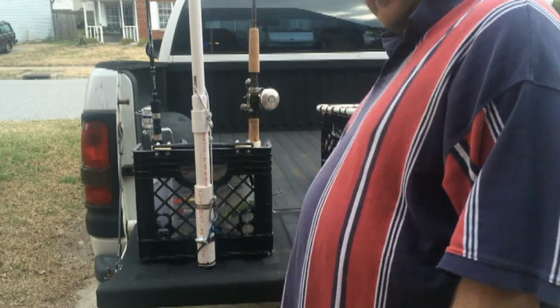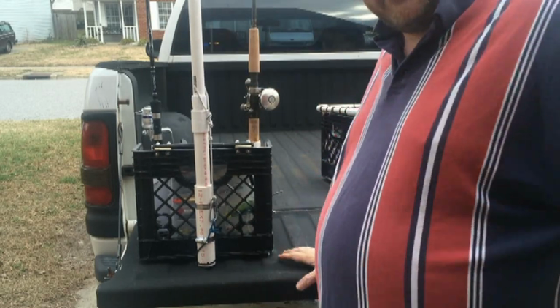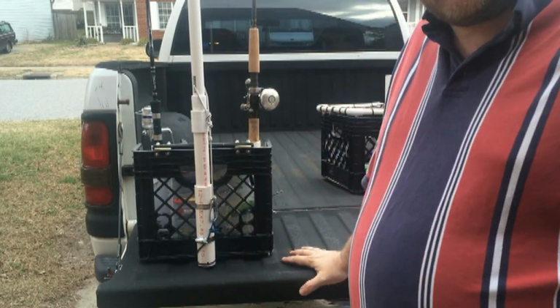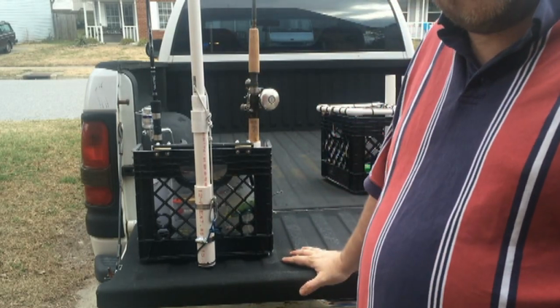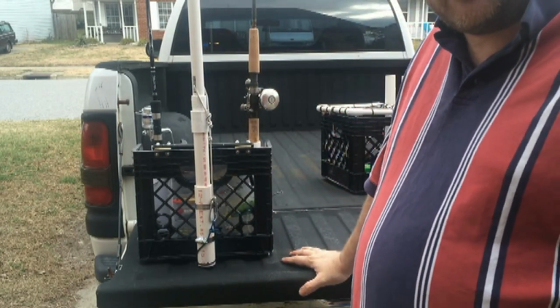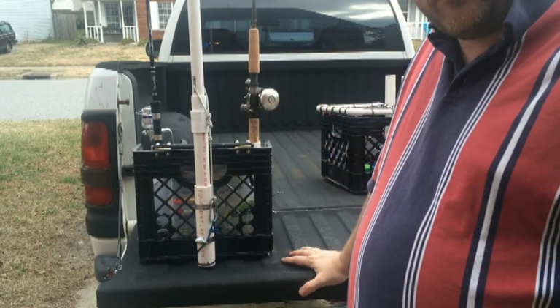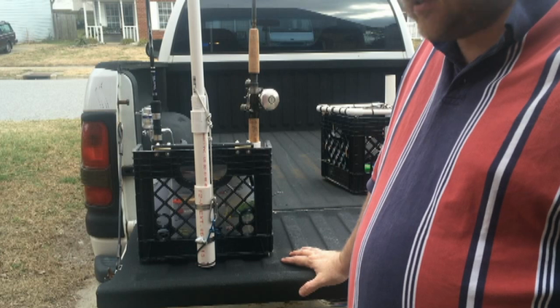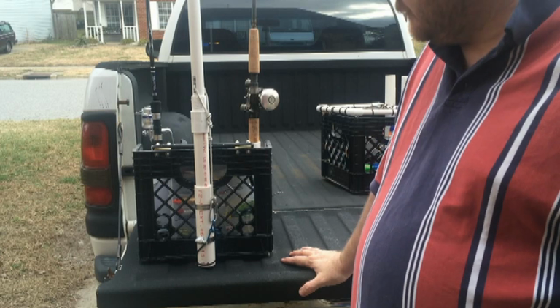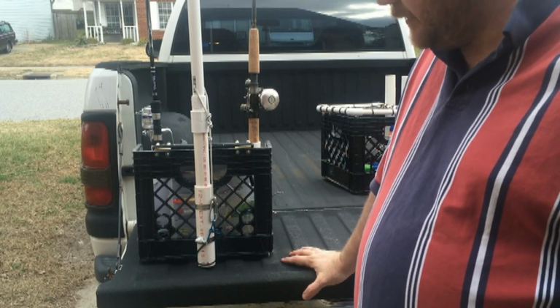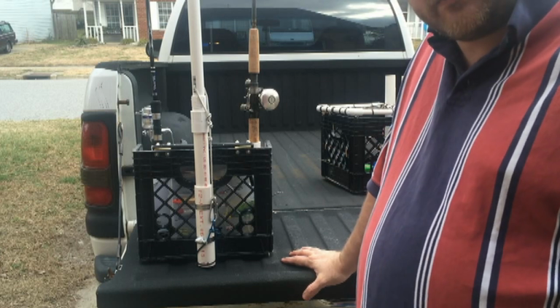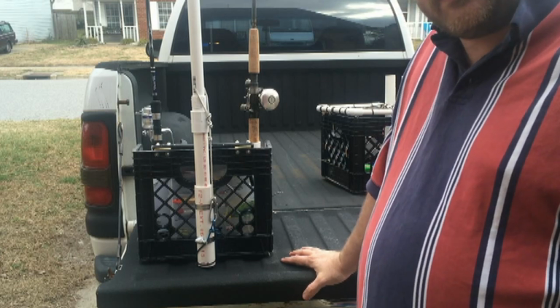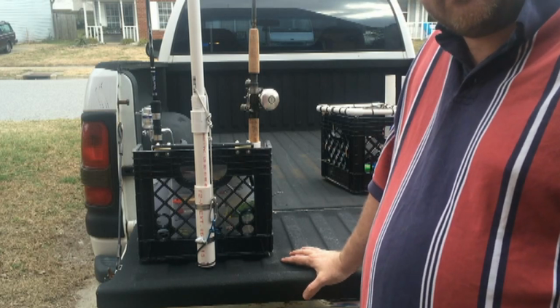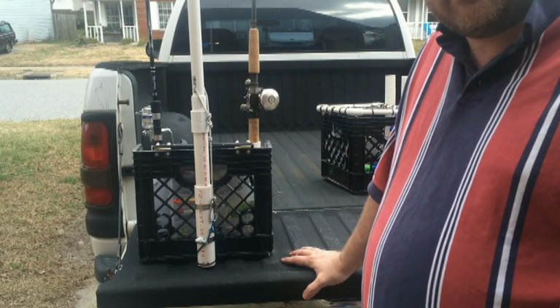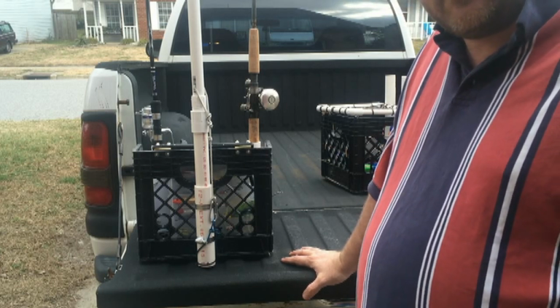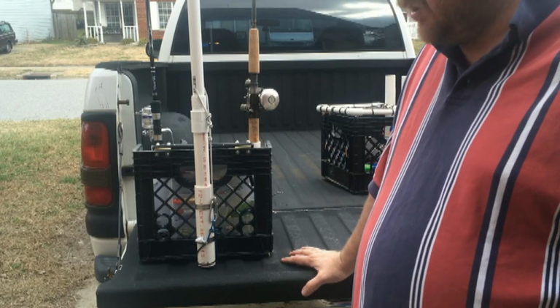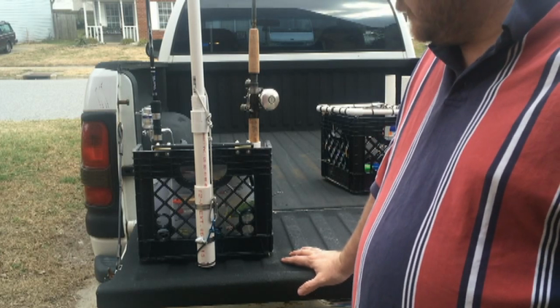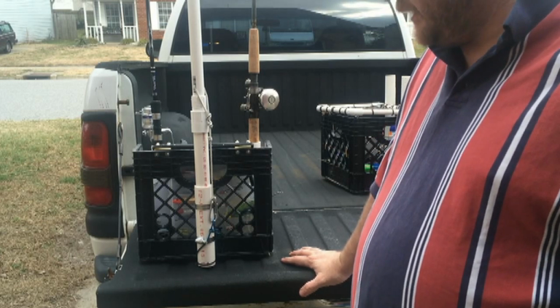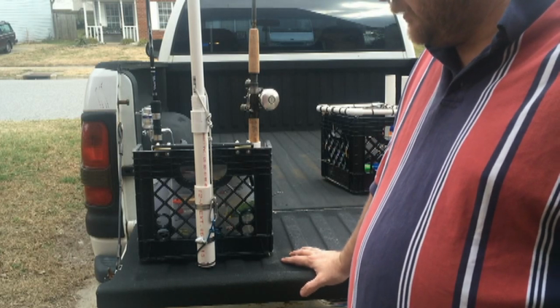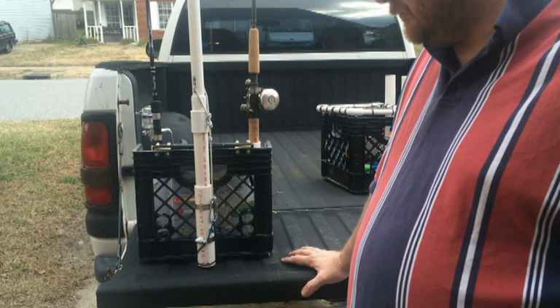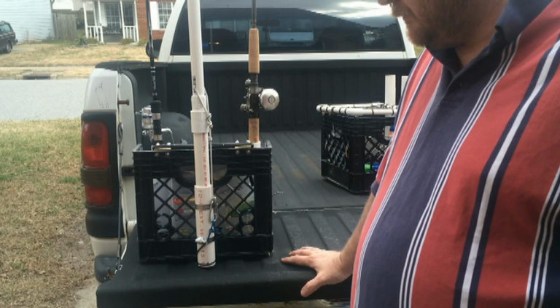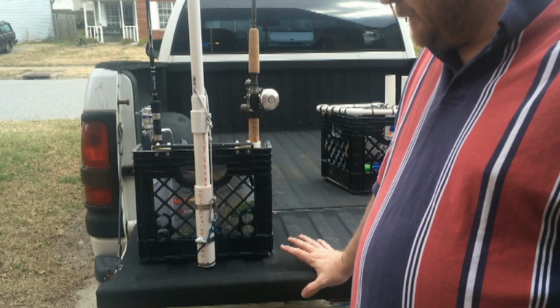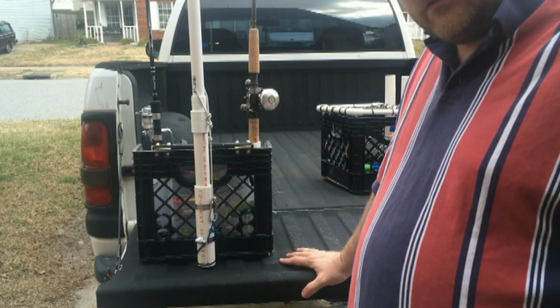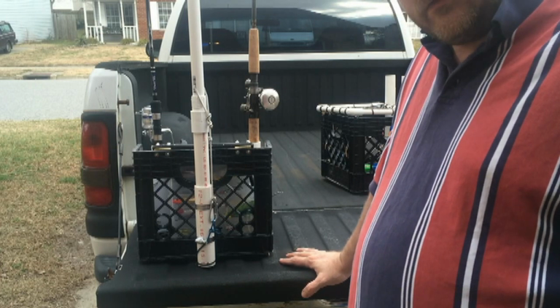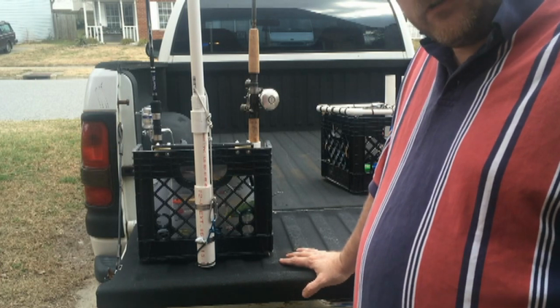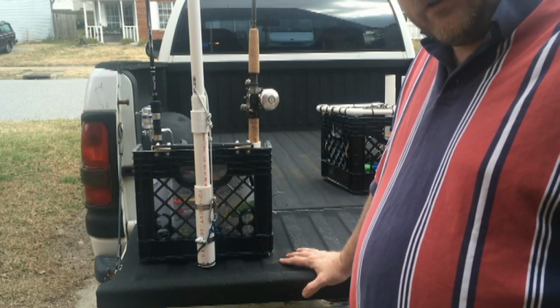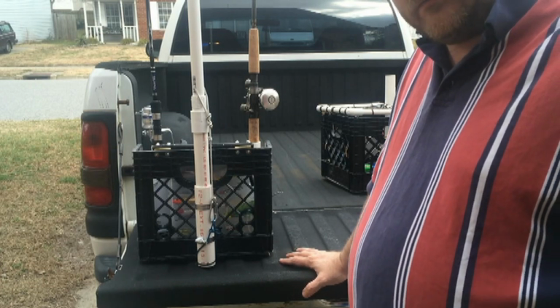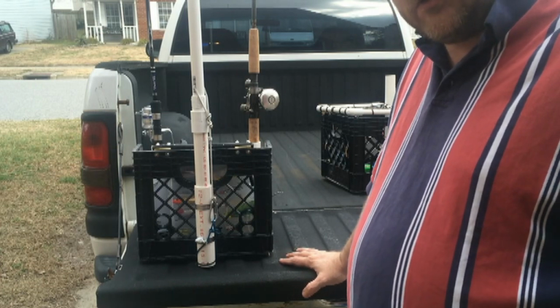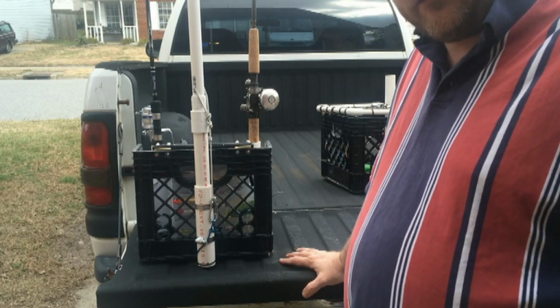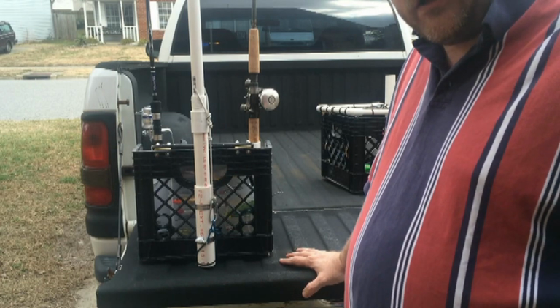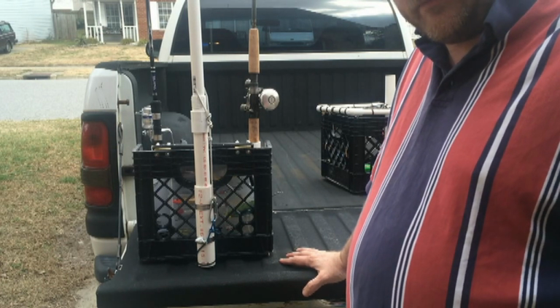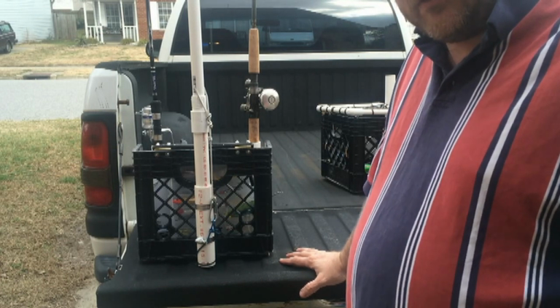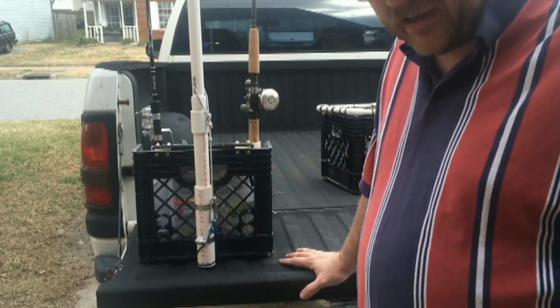Those are my two milk crates. I hope it gives you some ideas on how to make your own. Enjoy — tune back for new episodes and new techniques. Thanks.